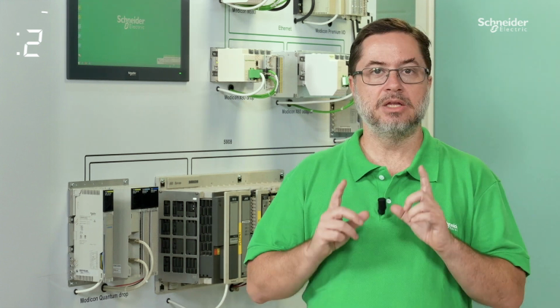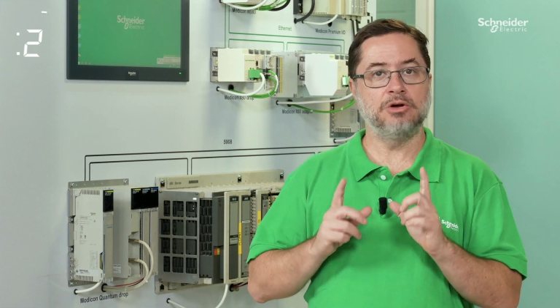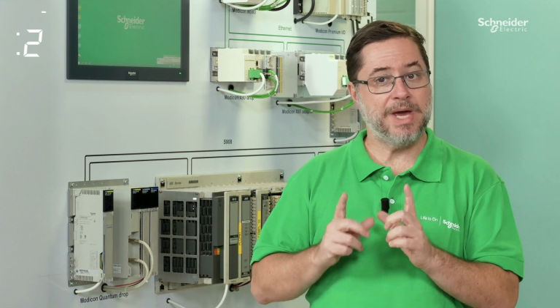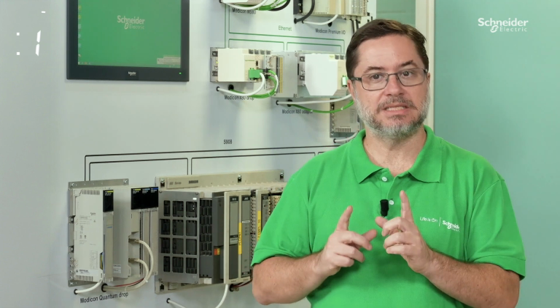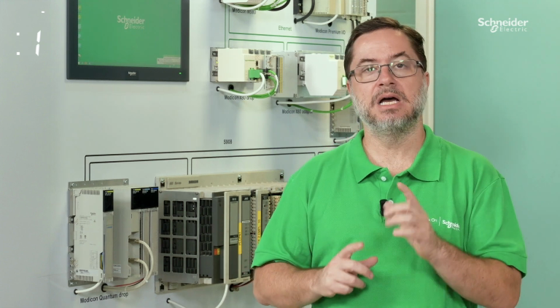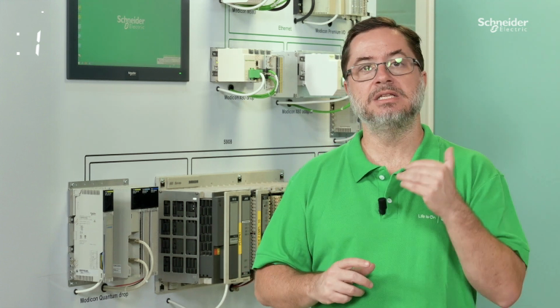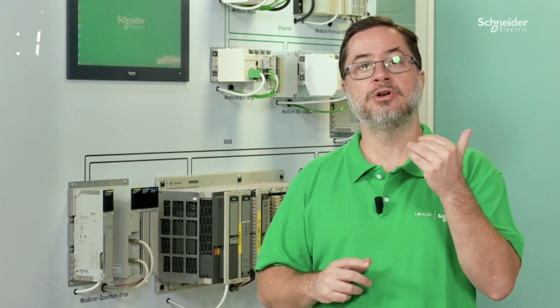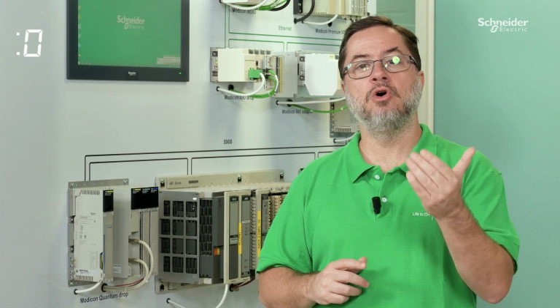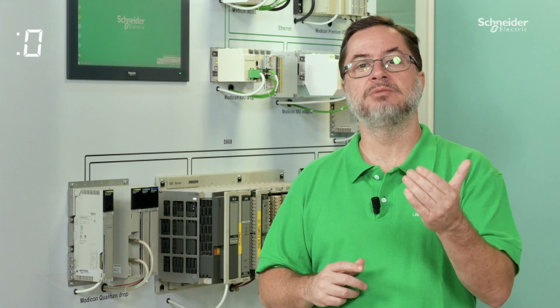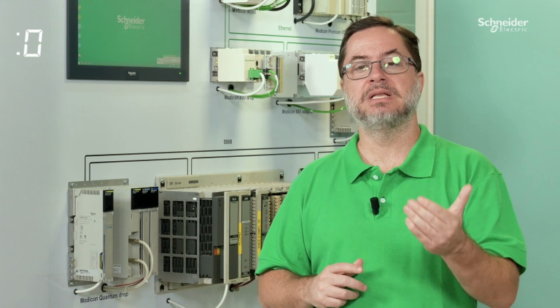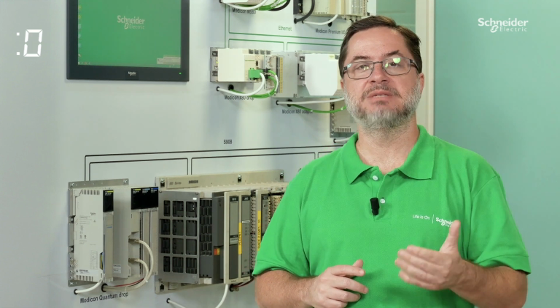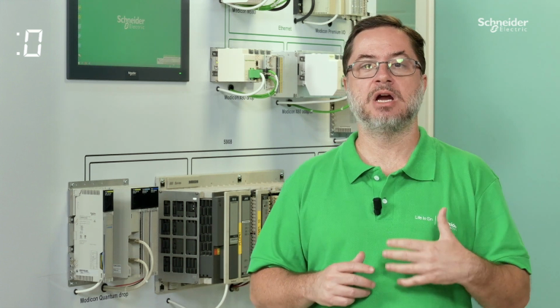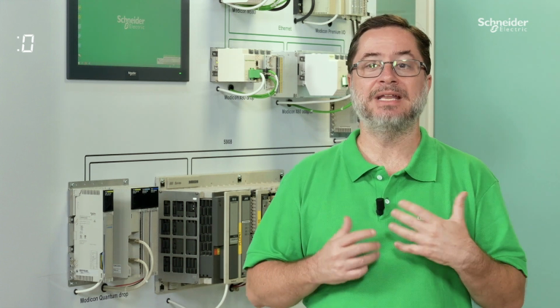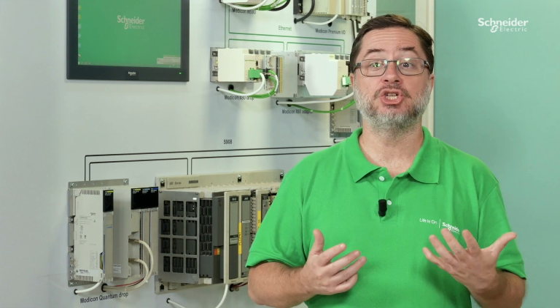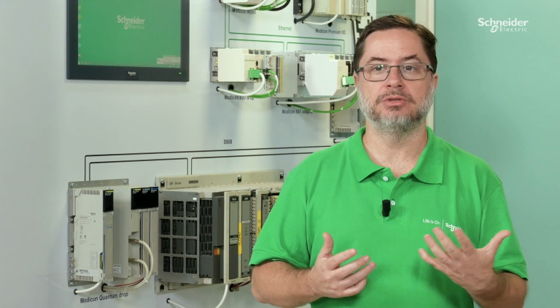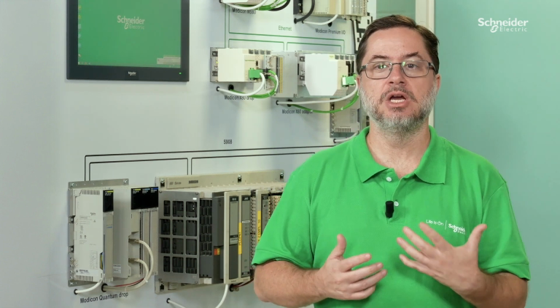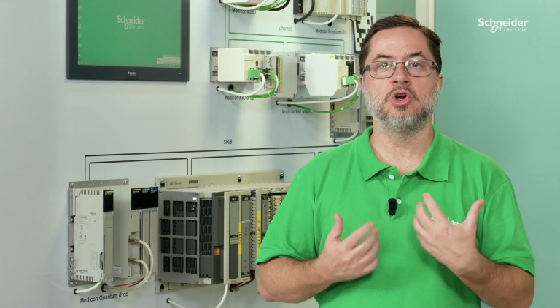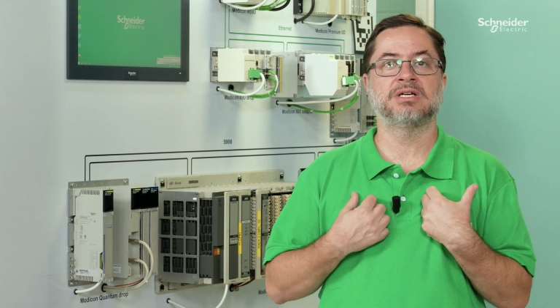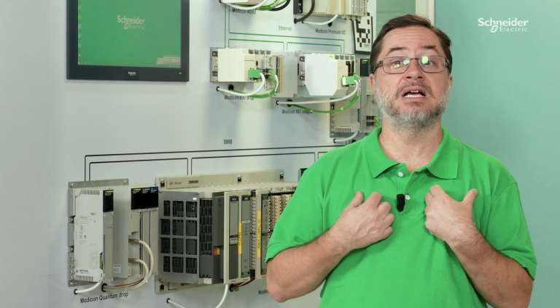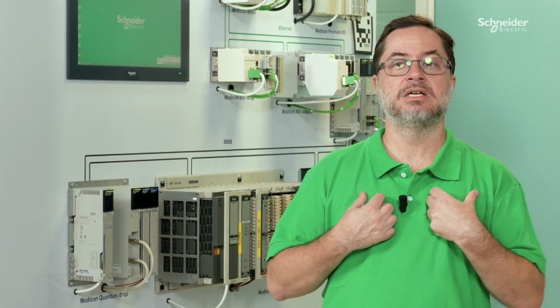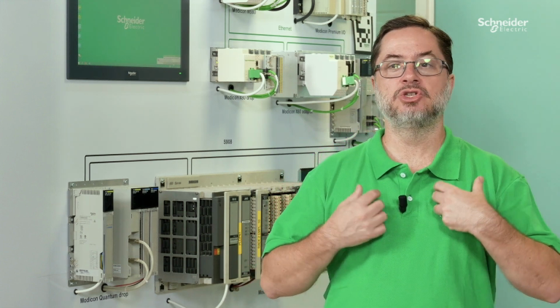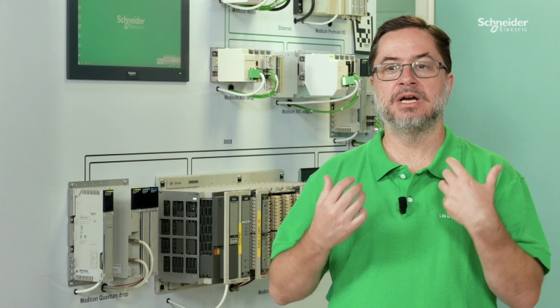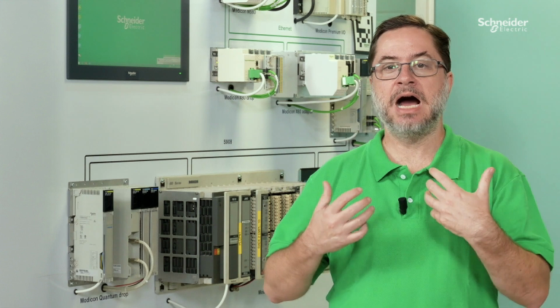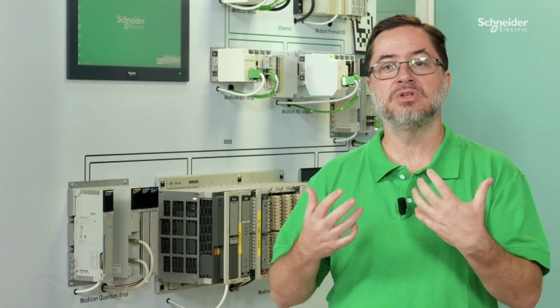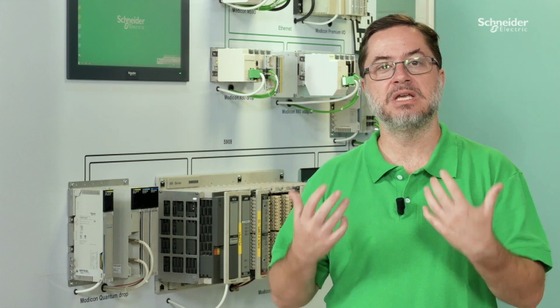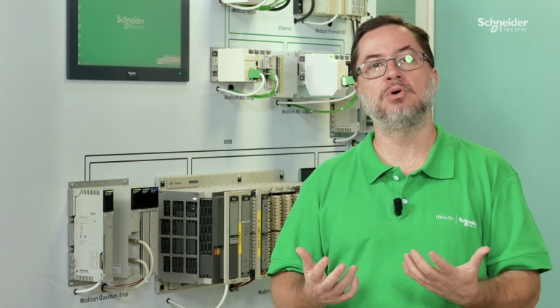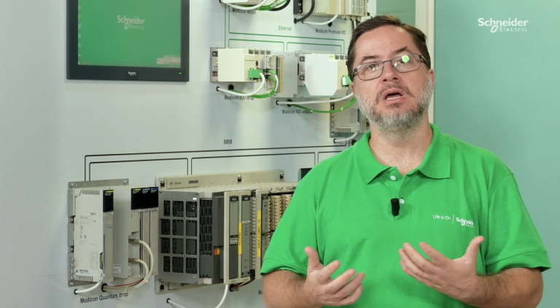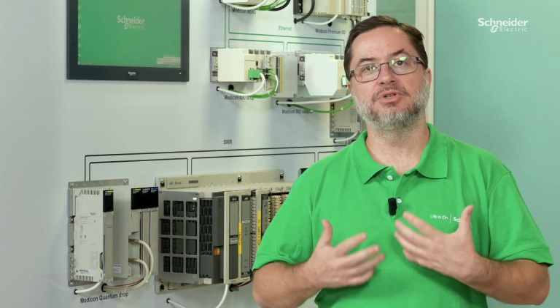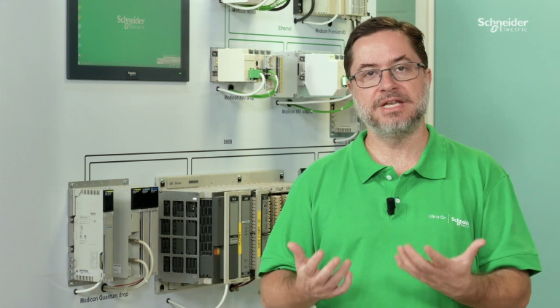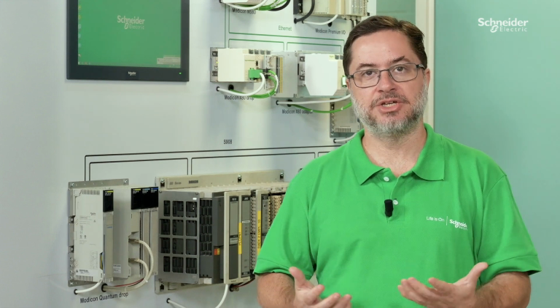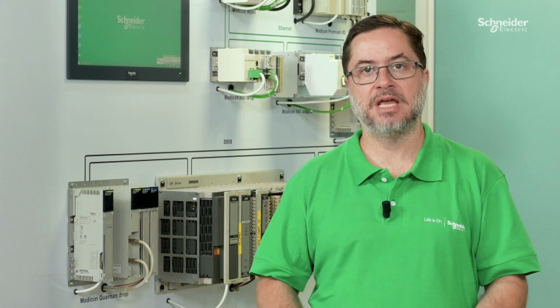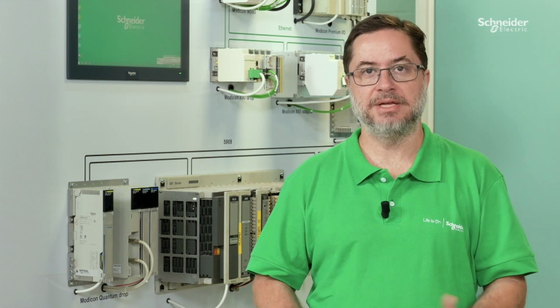Don't wait until your older PLCs become an issue. Contact us to learn how simple modernization can be.